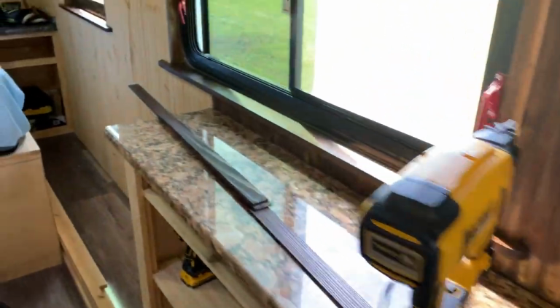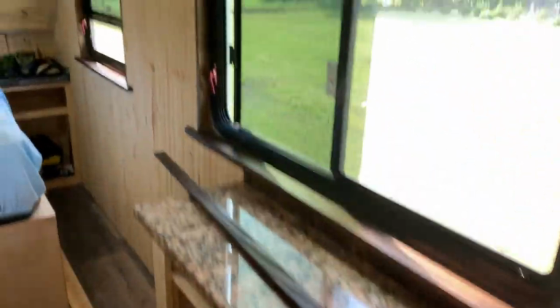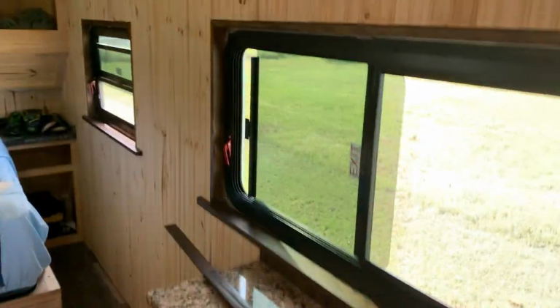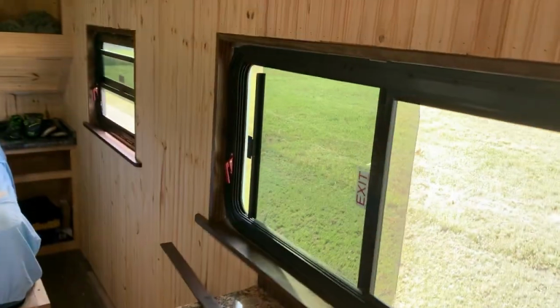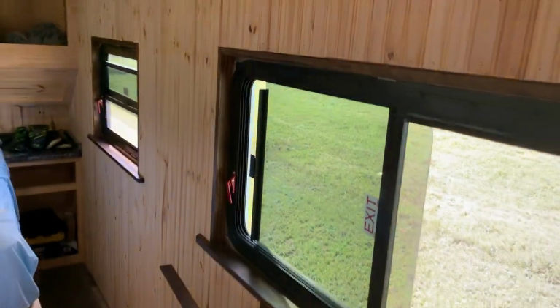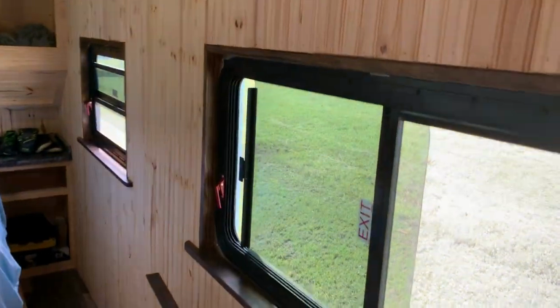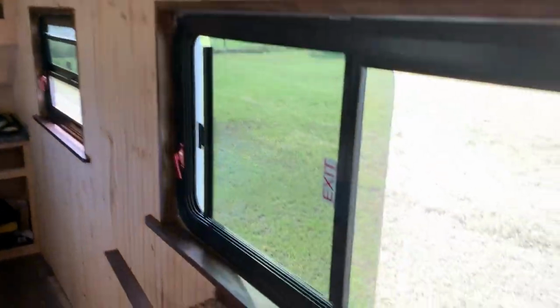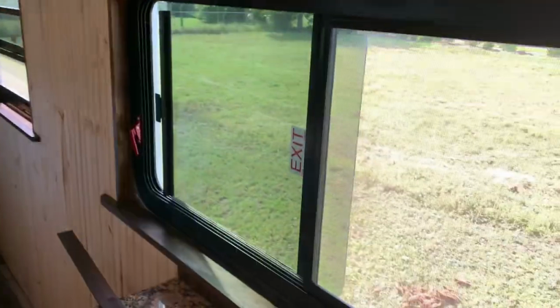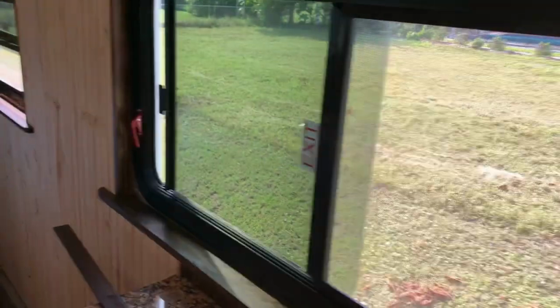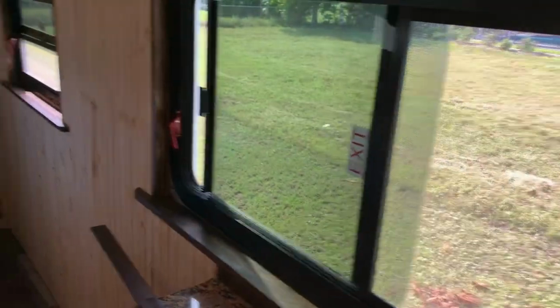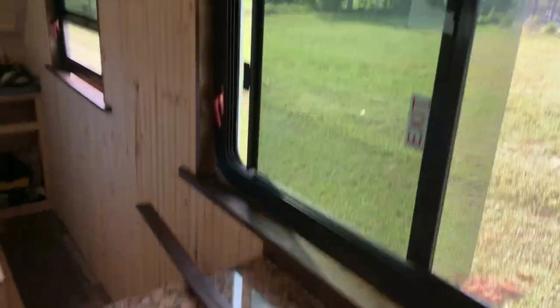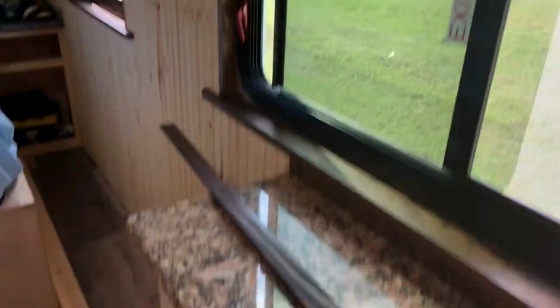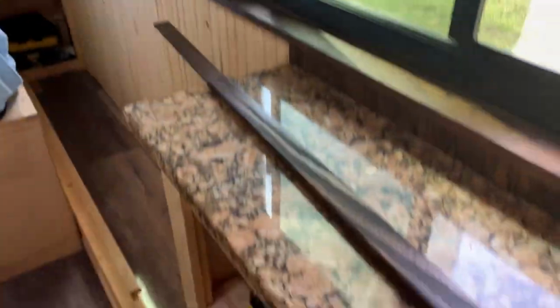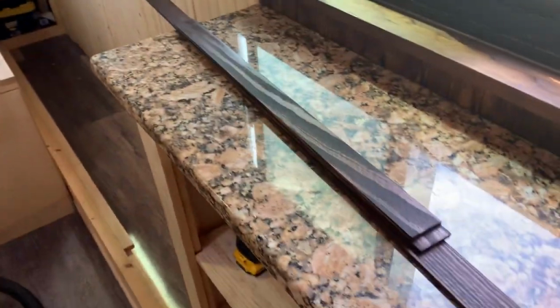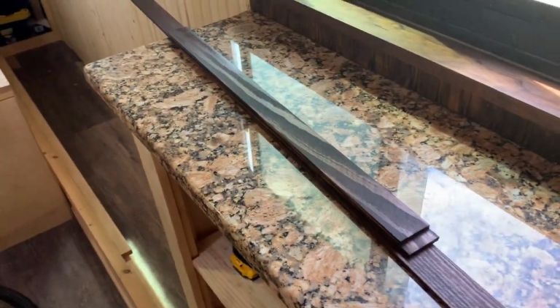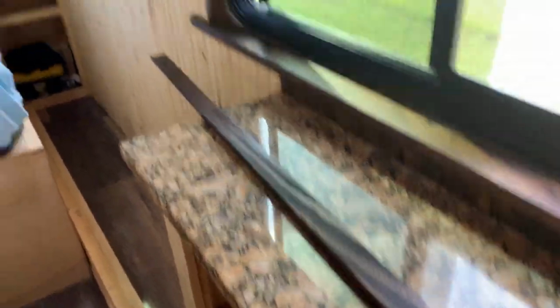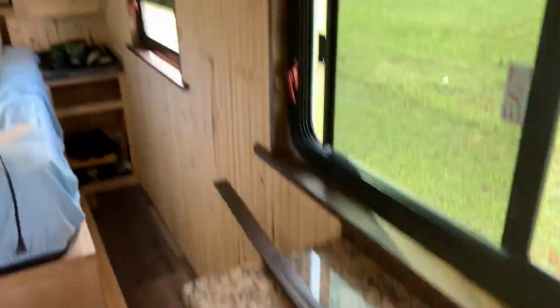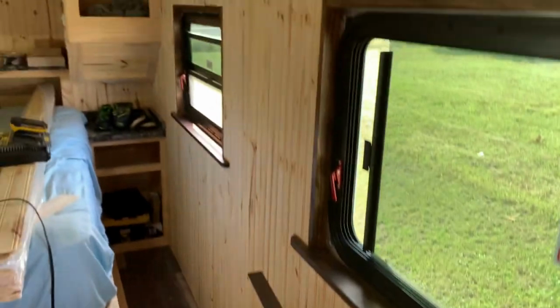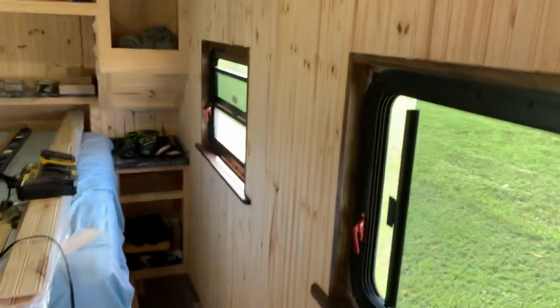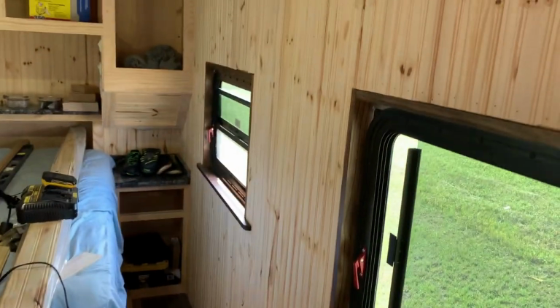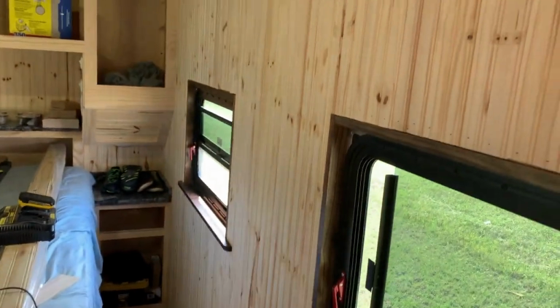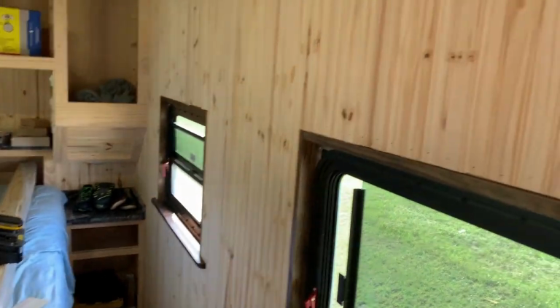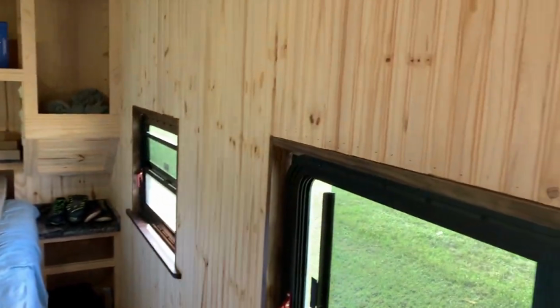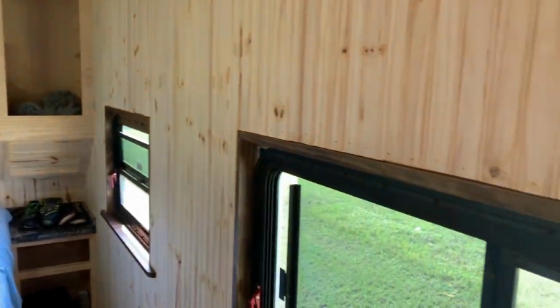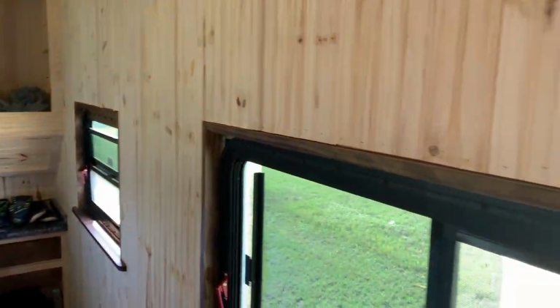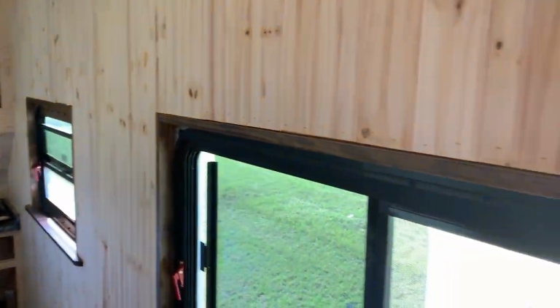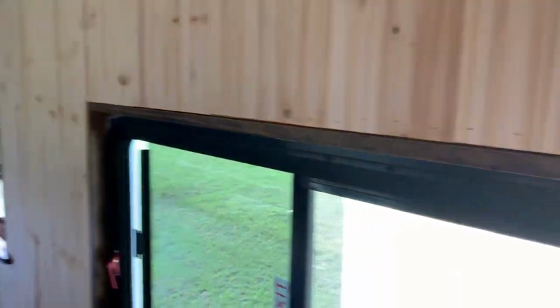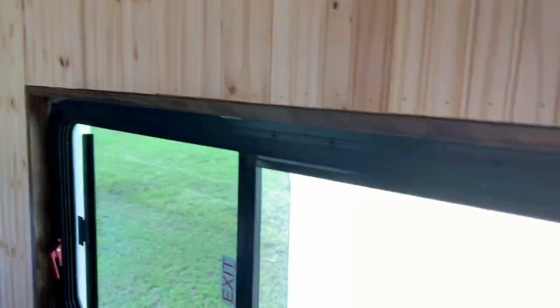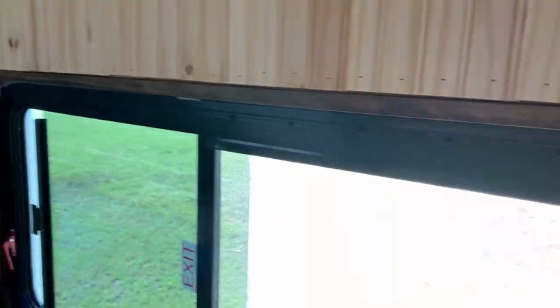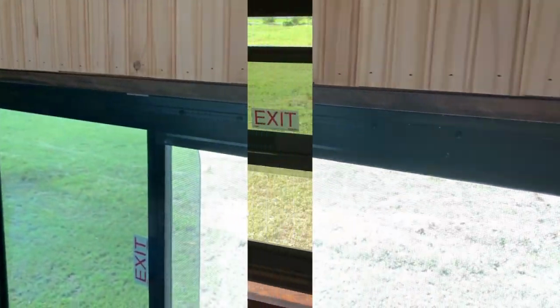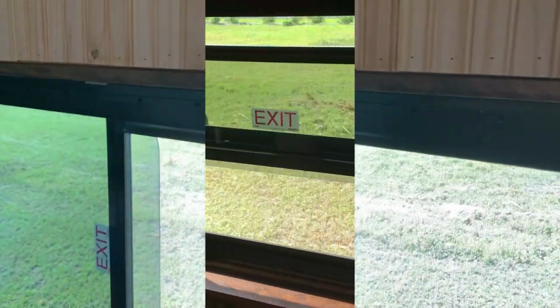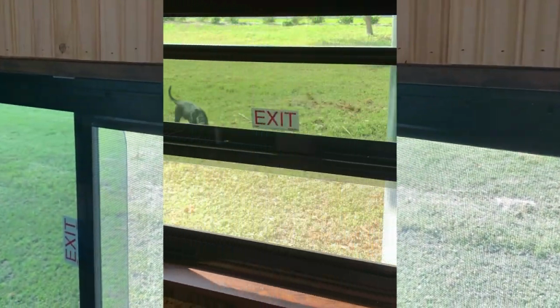Getting ready to do this window now — there's my trim pieces. Let me do that and I'll be right back.